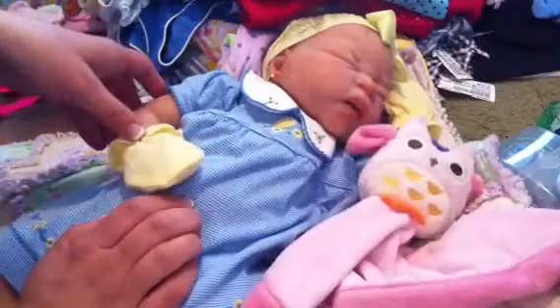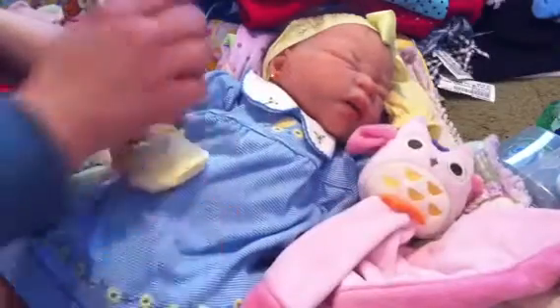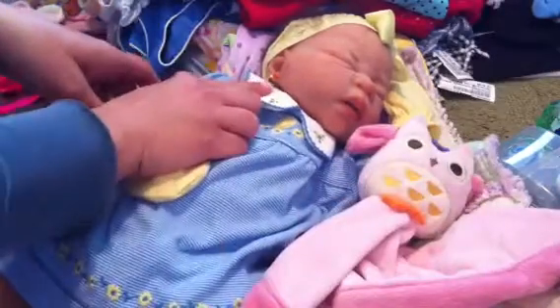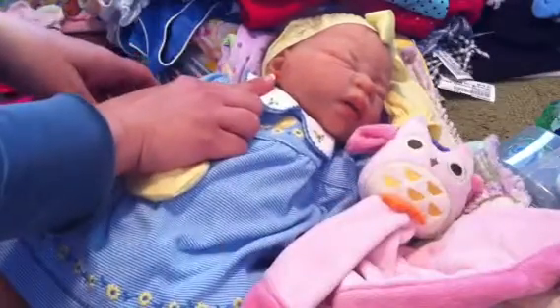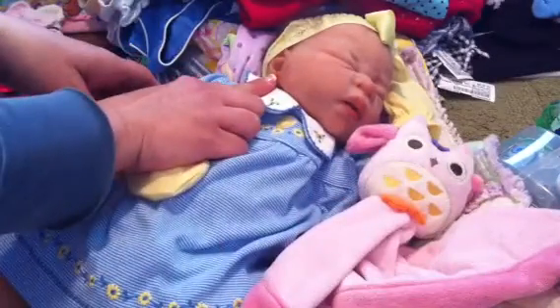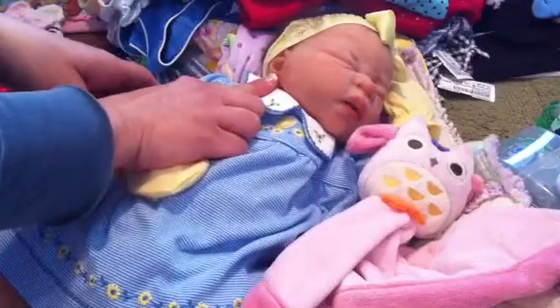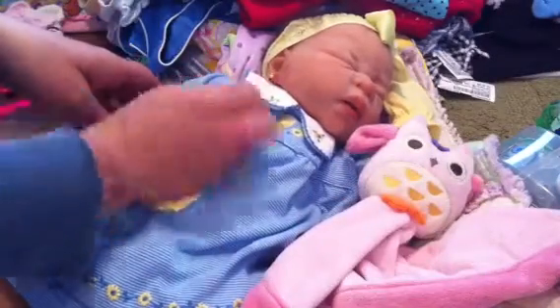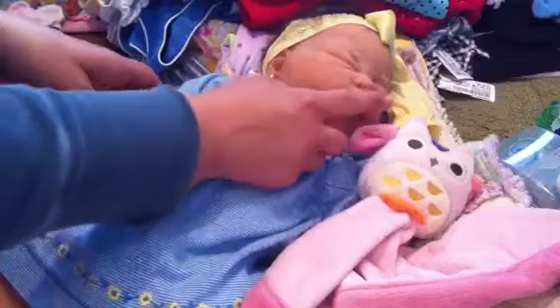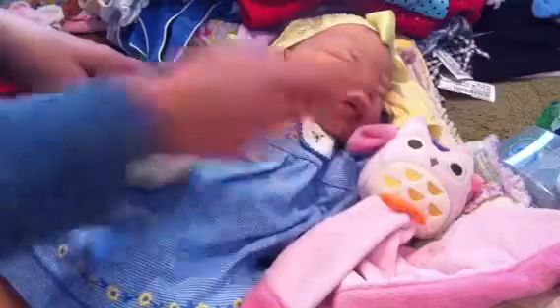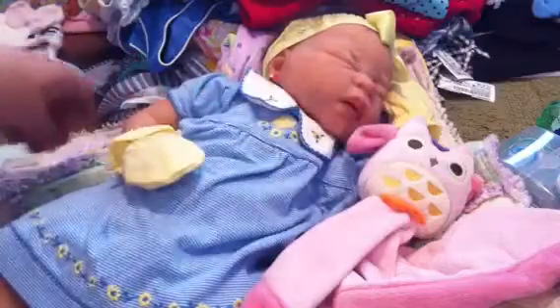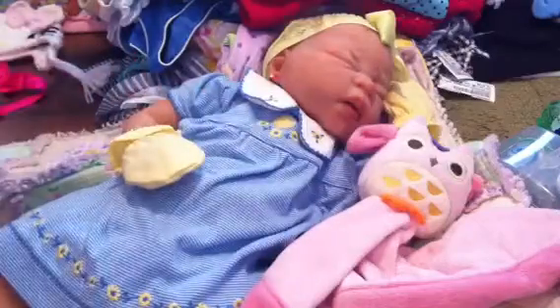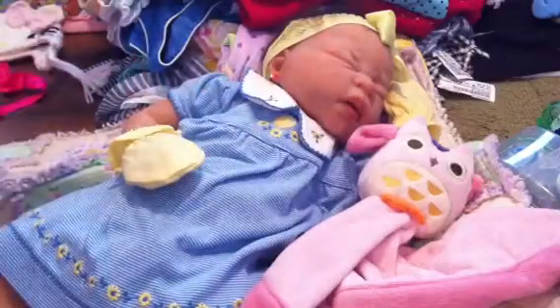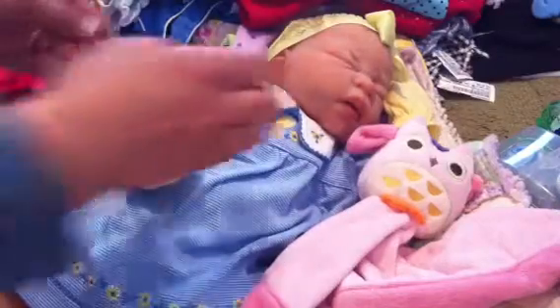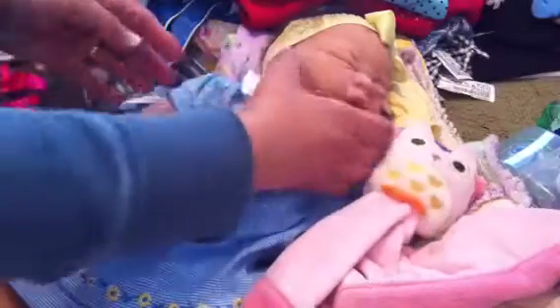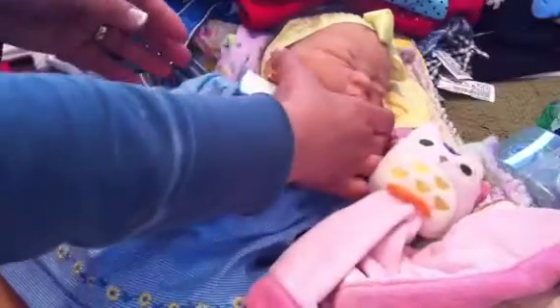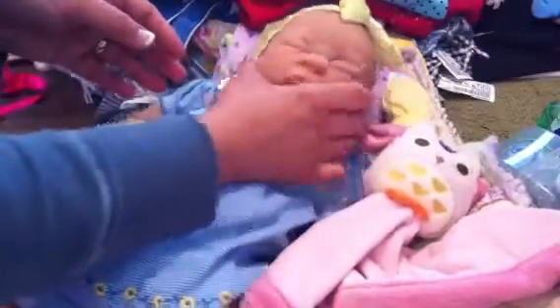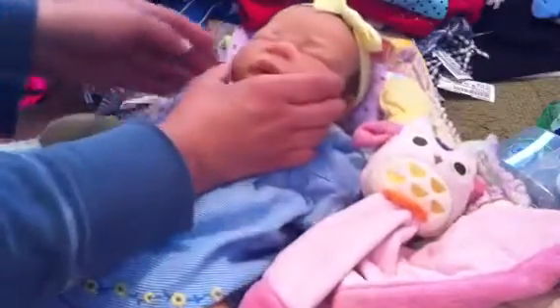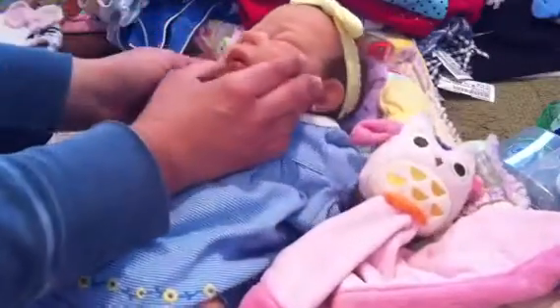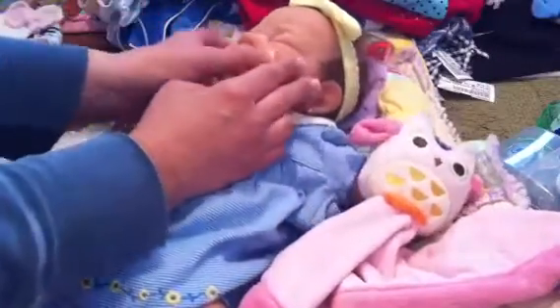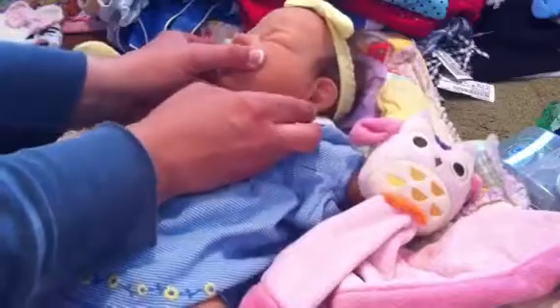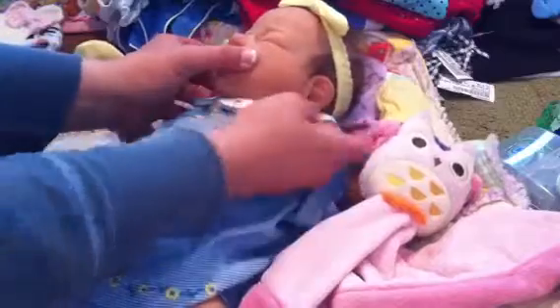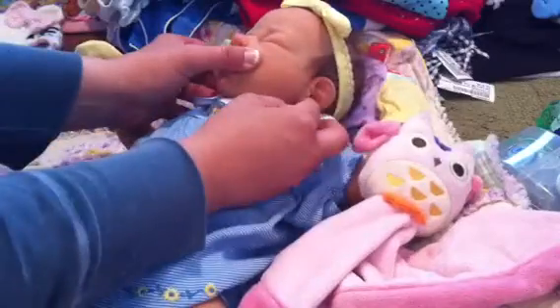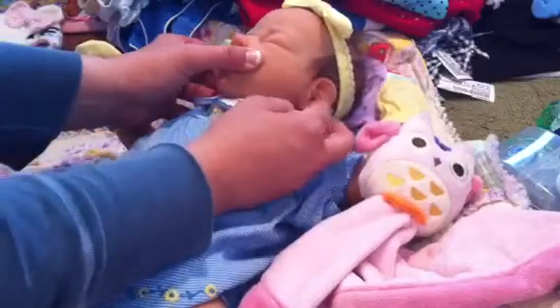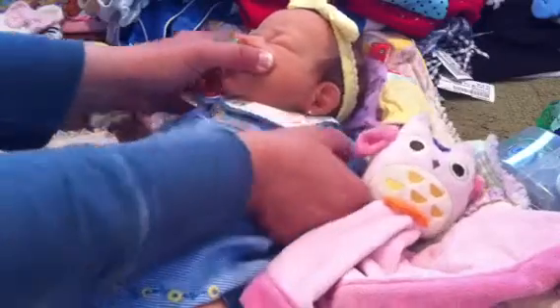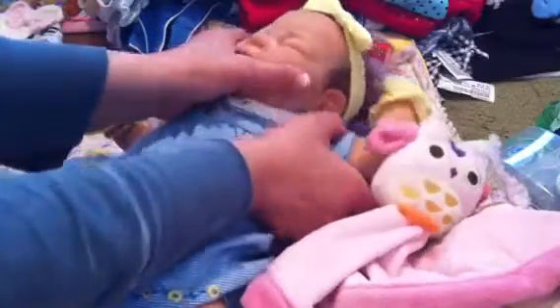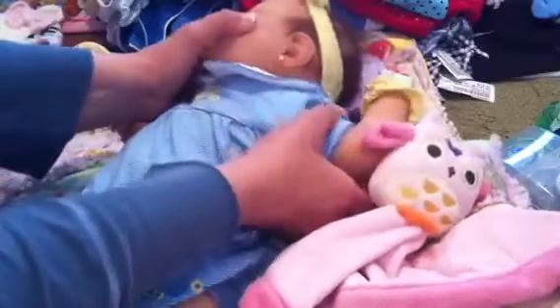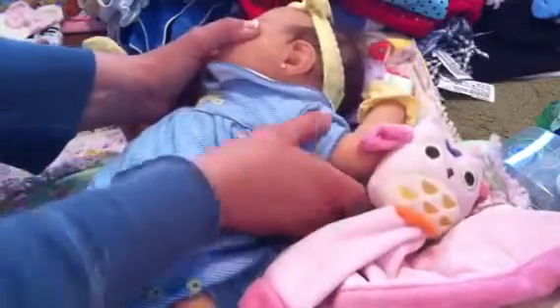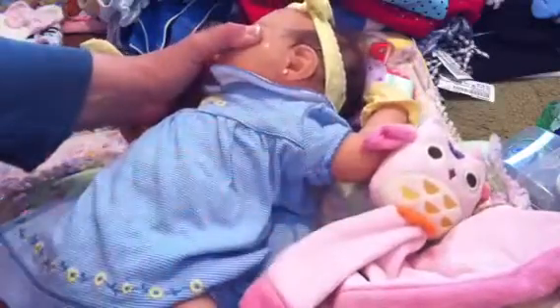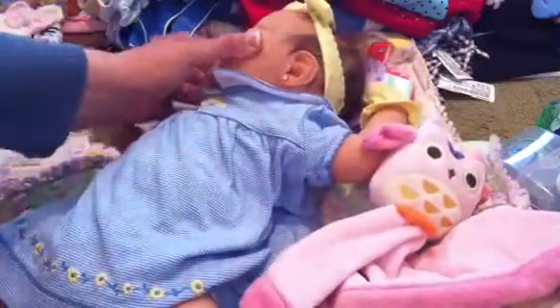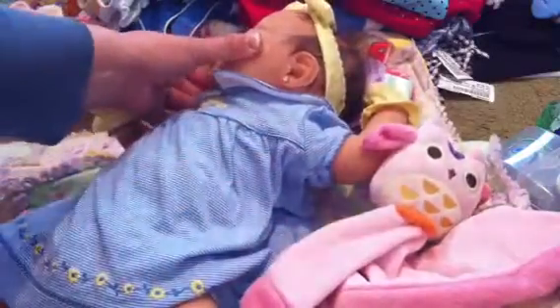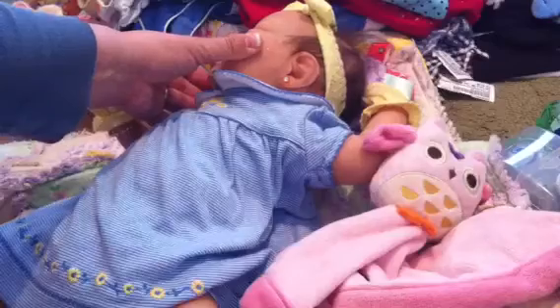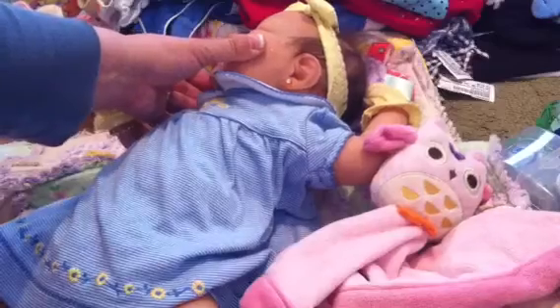She got pierced ears! Mommy pierced Mirabelle's ears and she loves it. She didn't even cry. She did very, very well — she slipped right through it. Looks gorgeous, doesn't it?